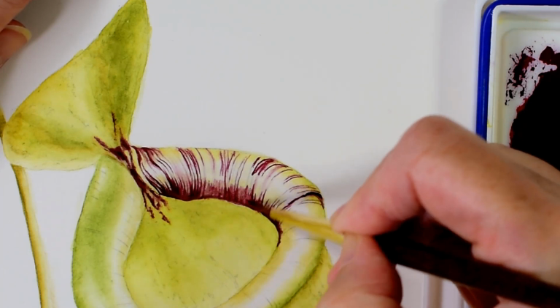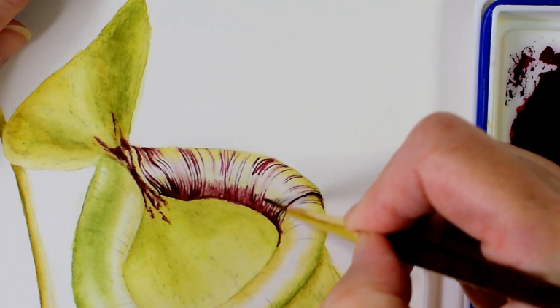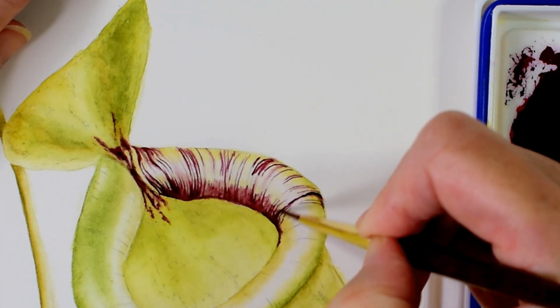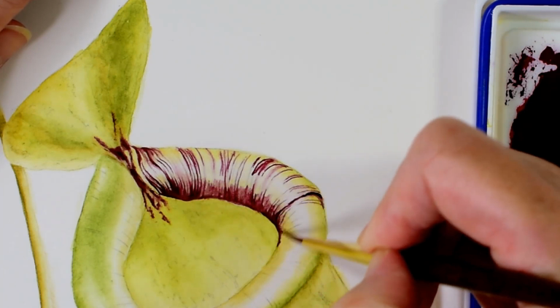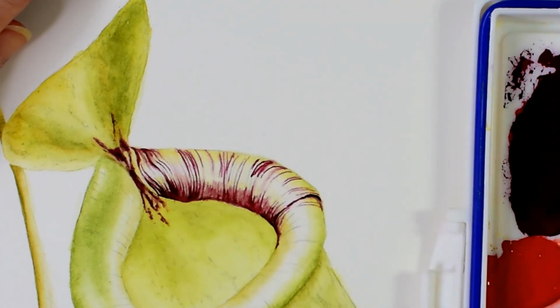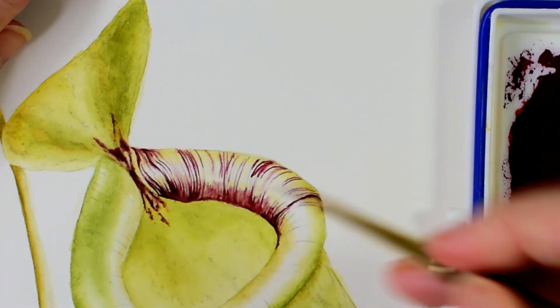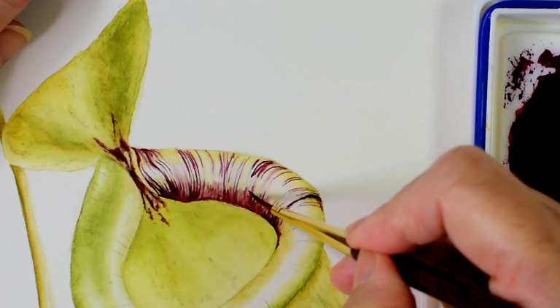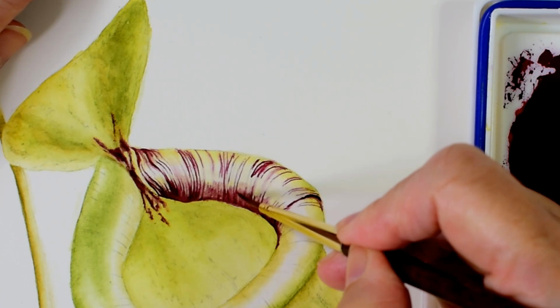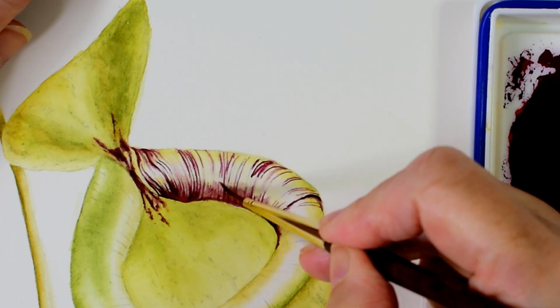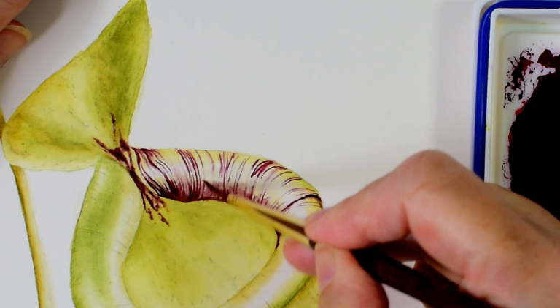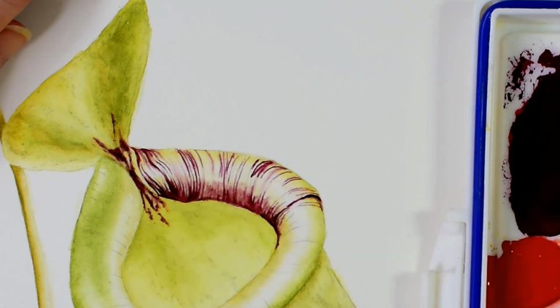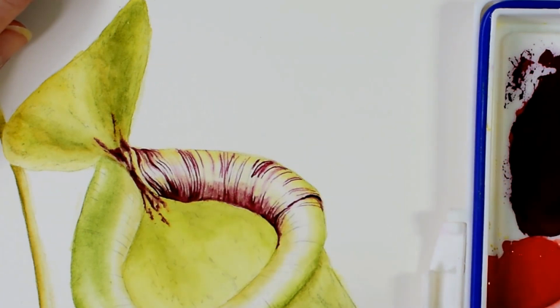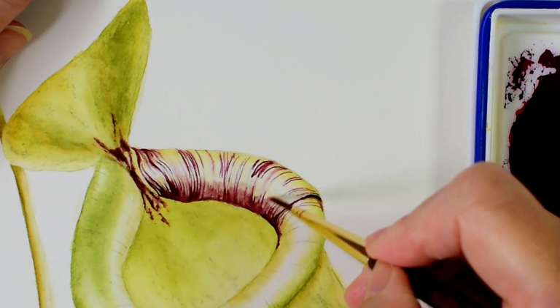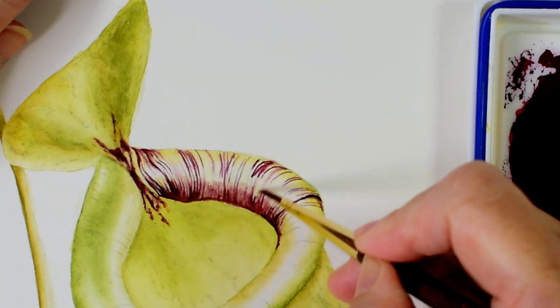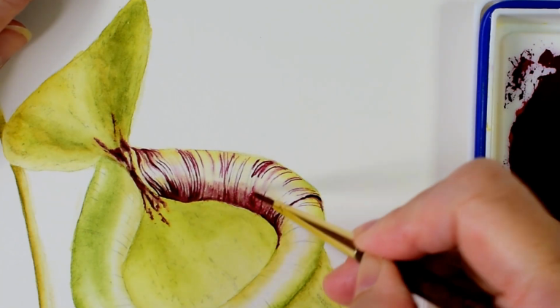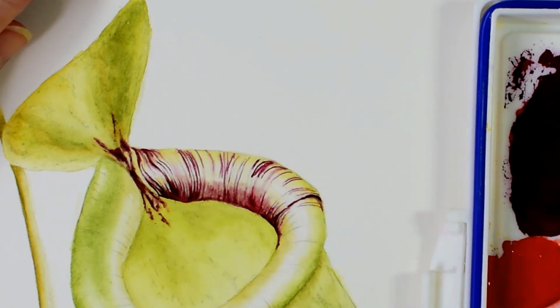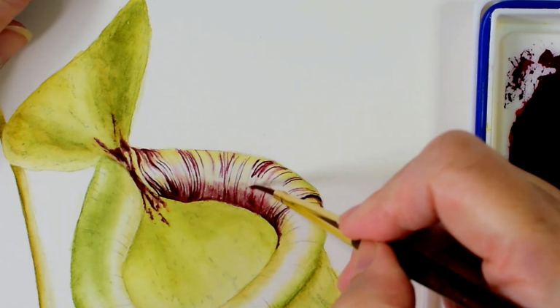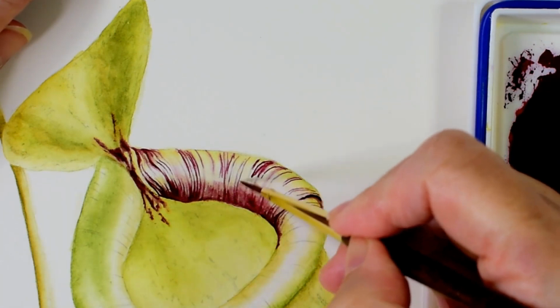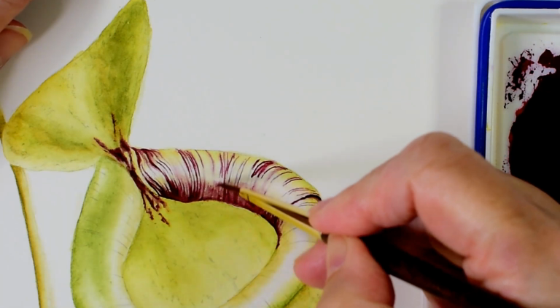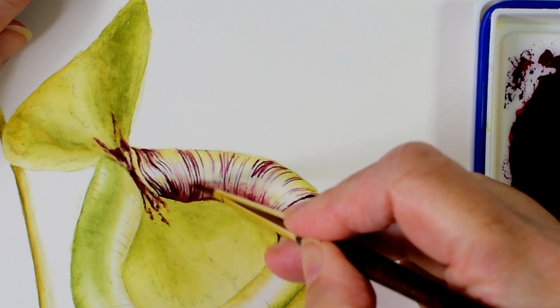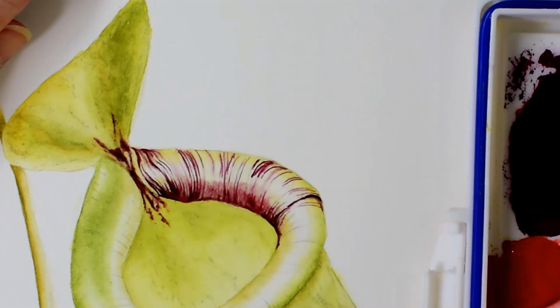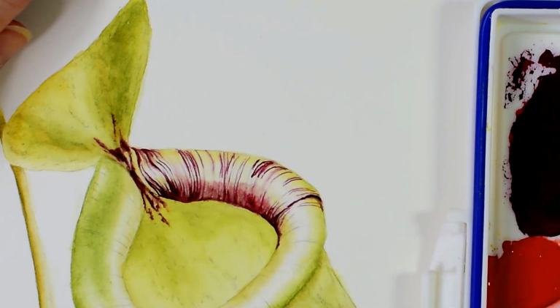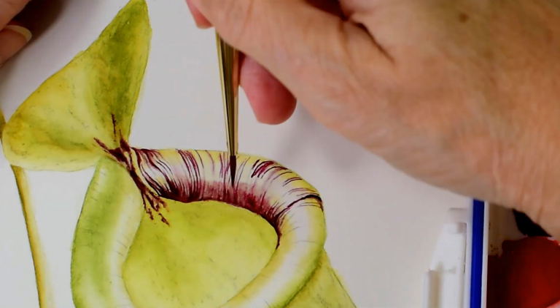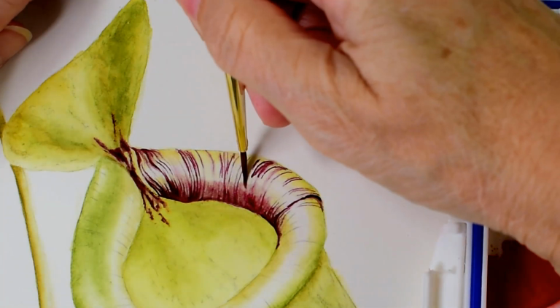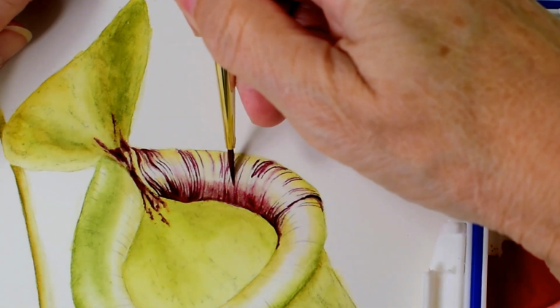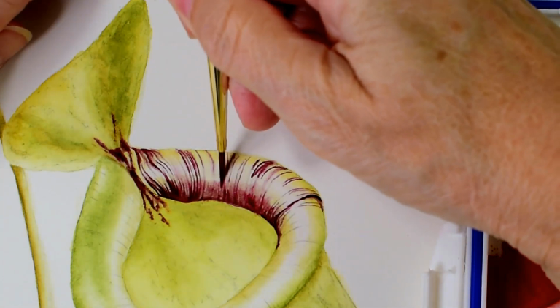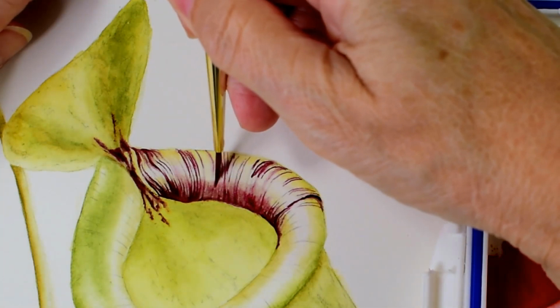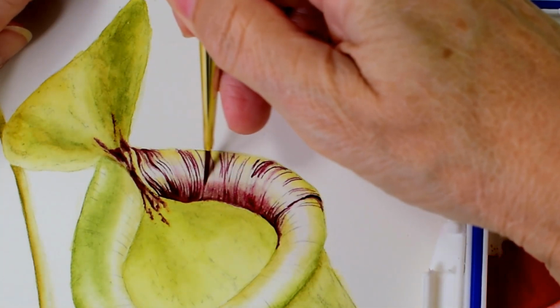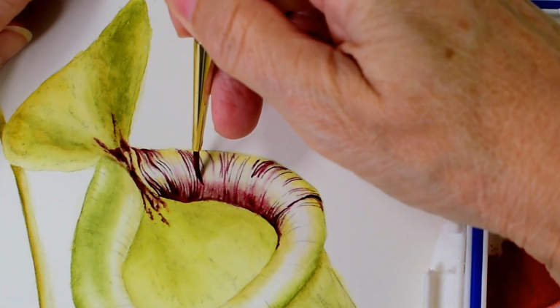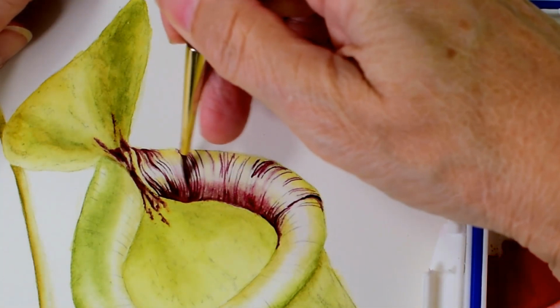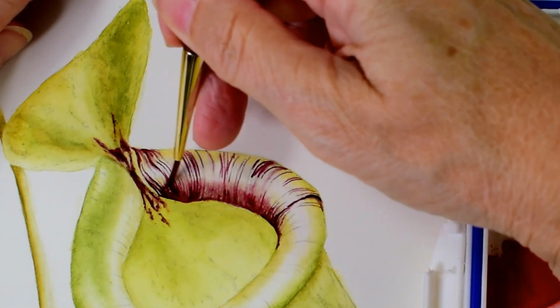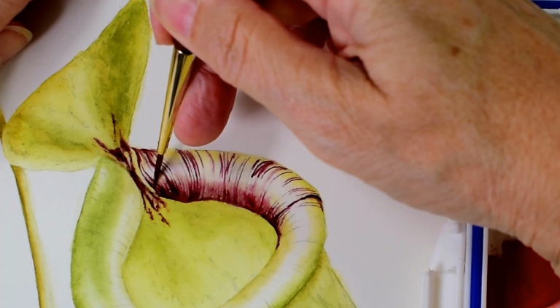If I need to, I can just use my brush to push the darker paint down into the edge a little, so that it's not intruding on the highlight too much.